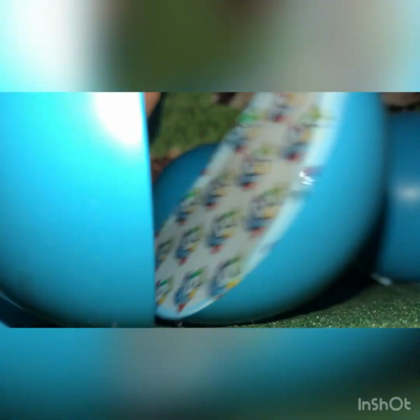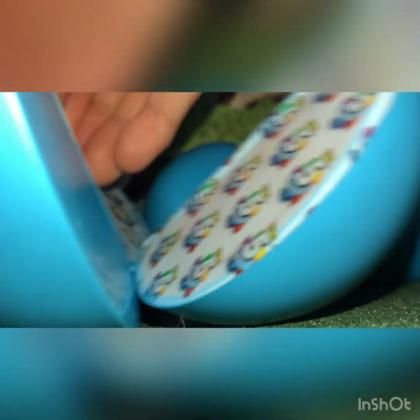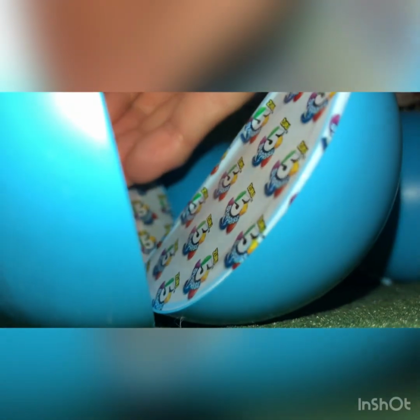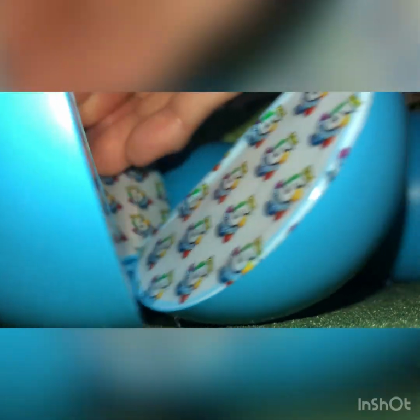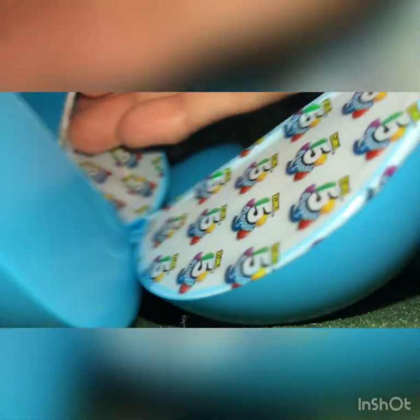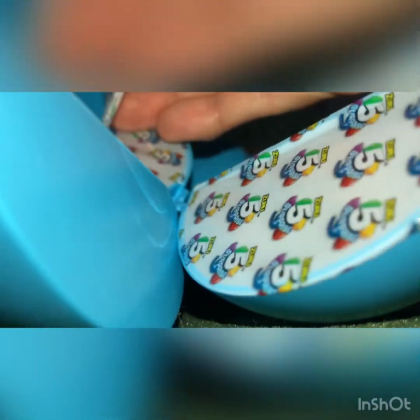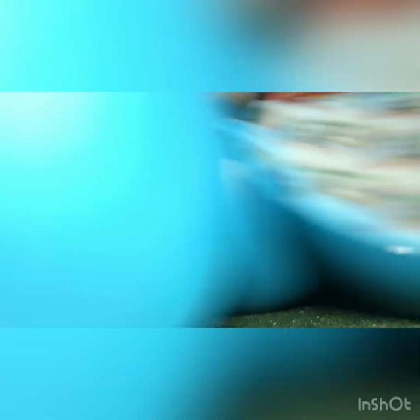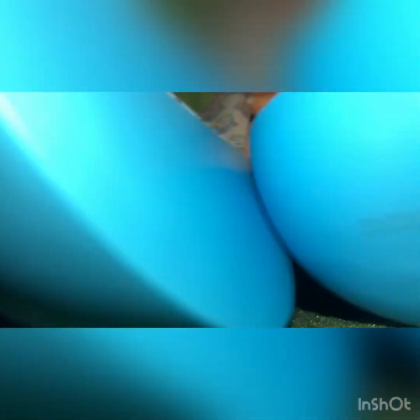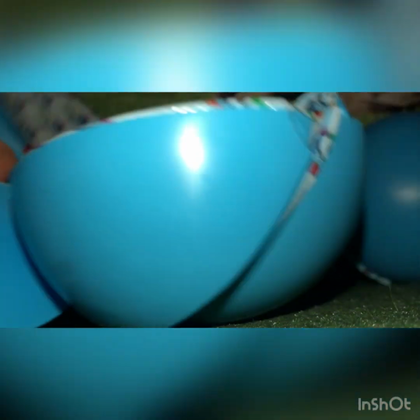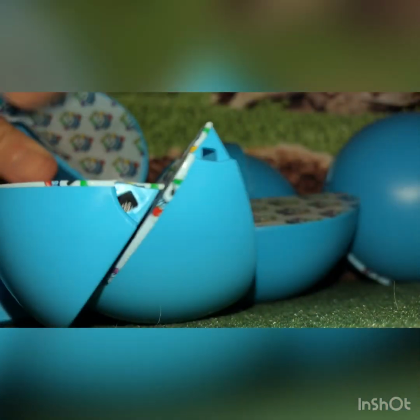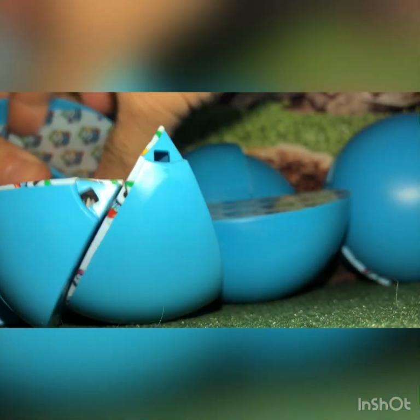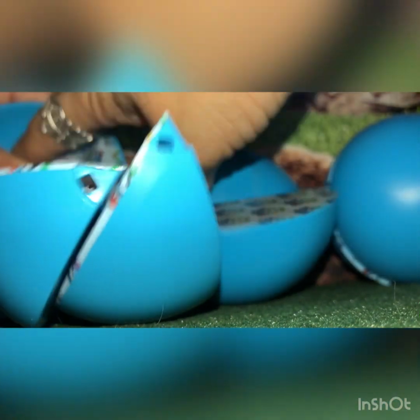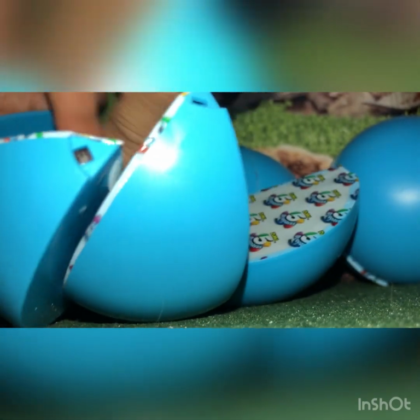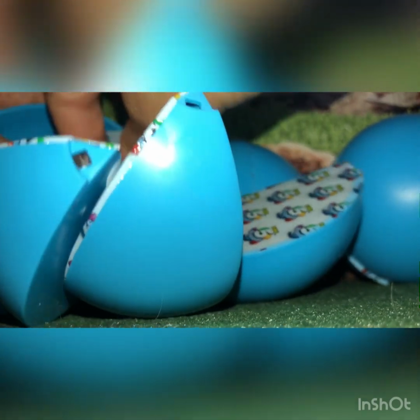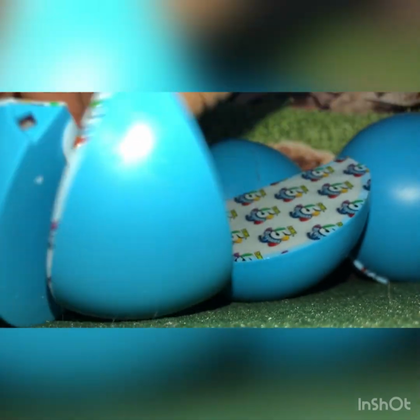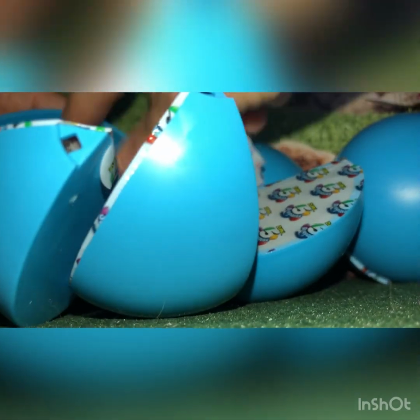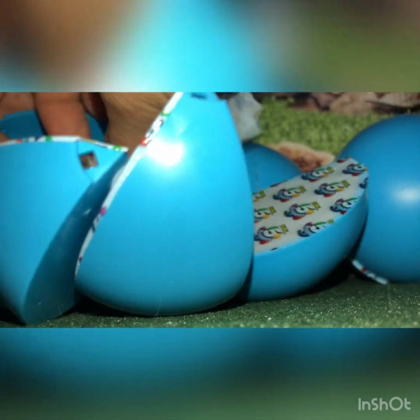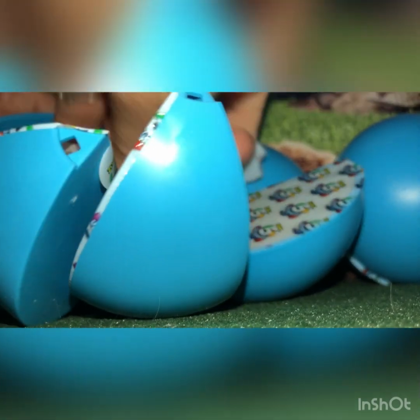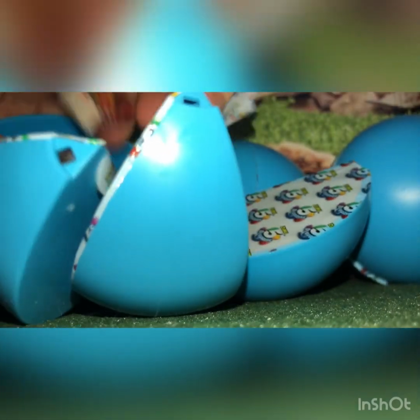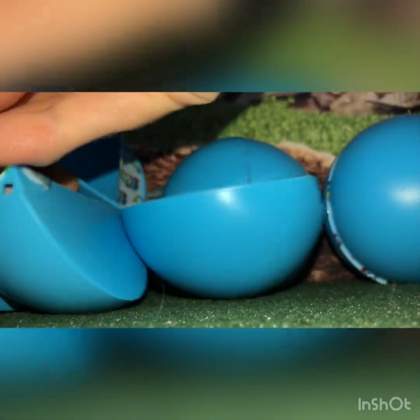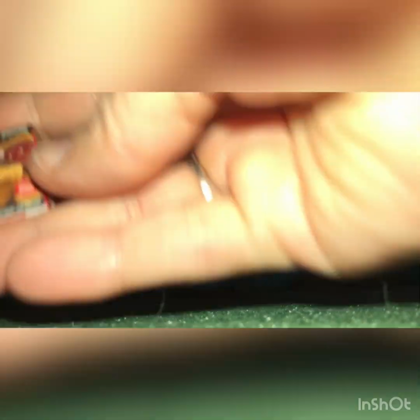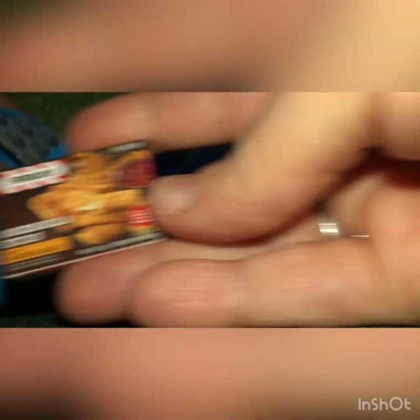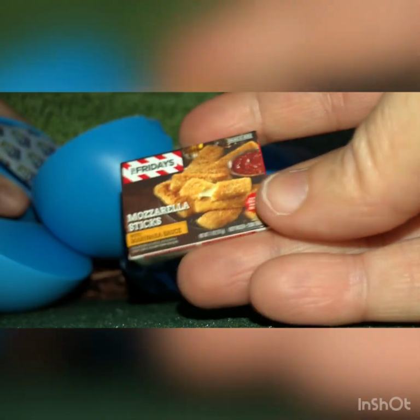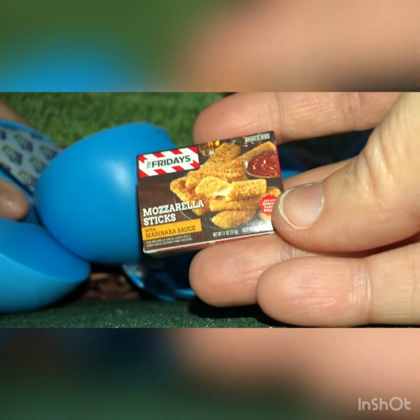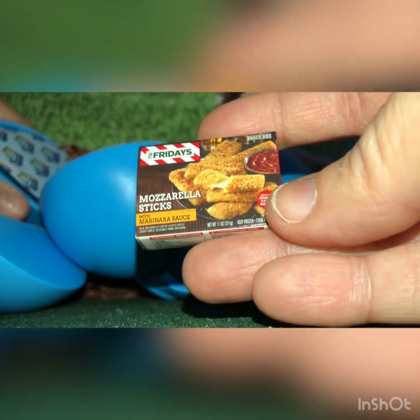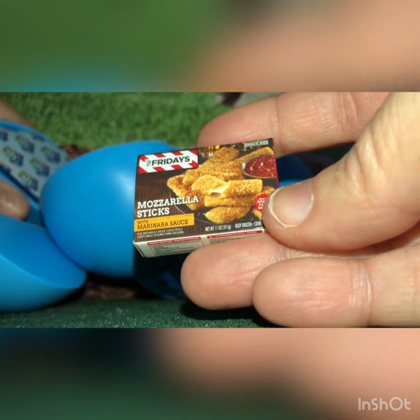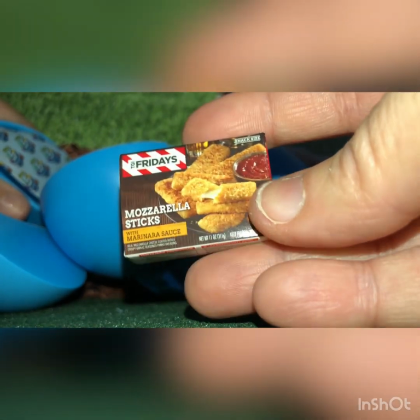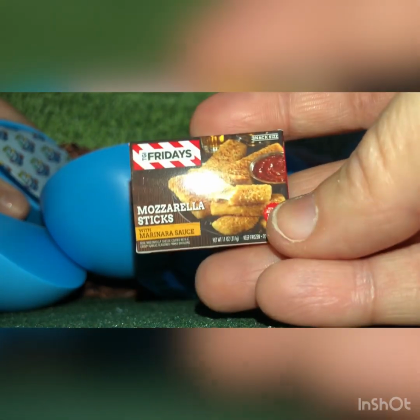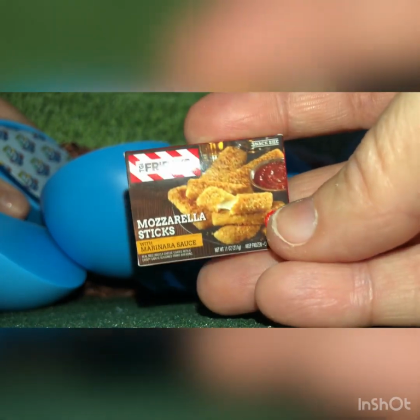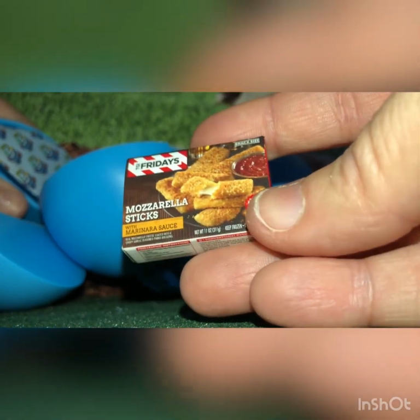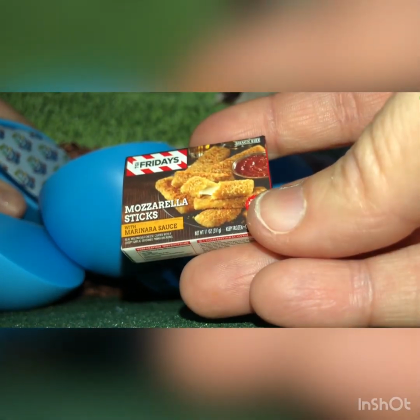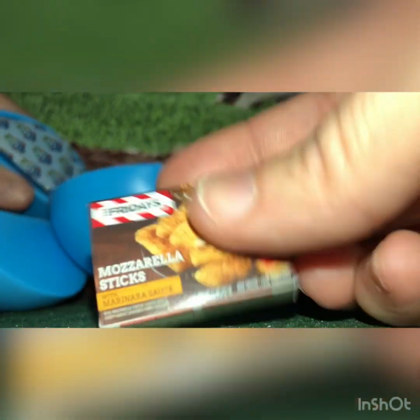Wish me luck — I want to get a frozen almond. Let's see what we have. Alright, we've got mozzarella sticks from TGI Fridays.